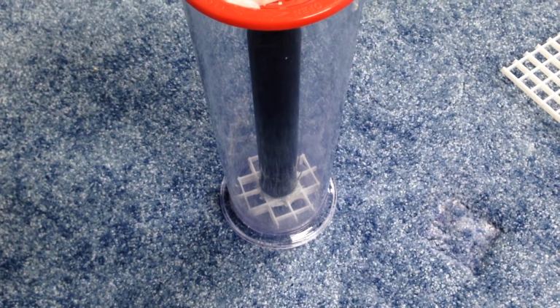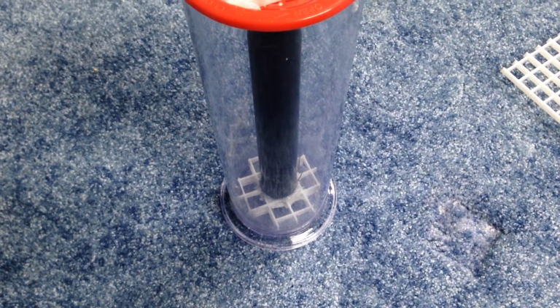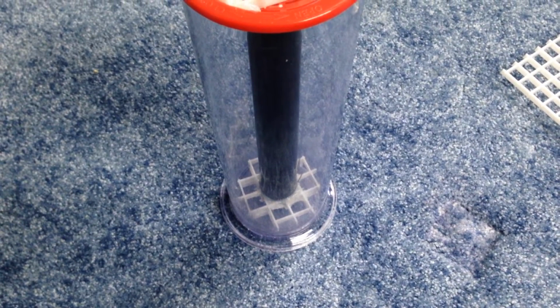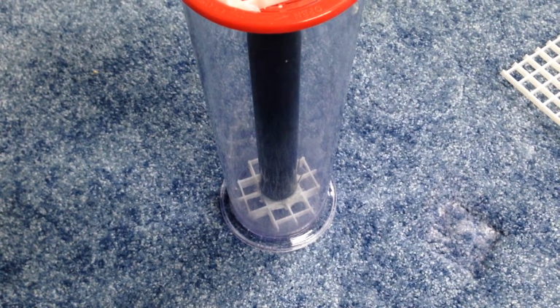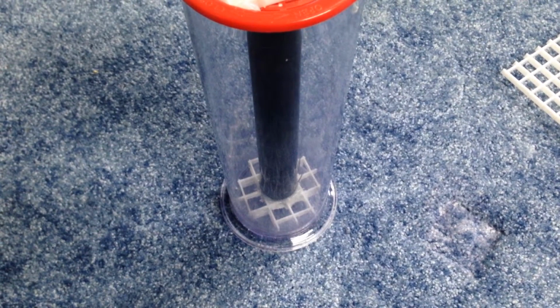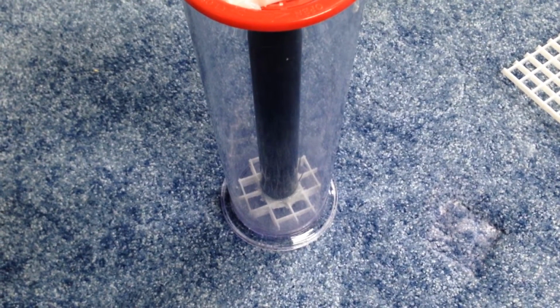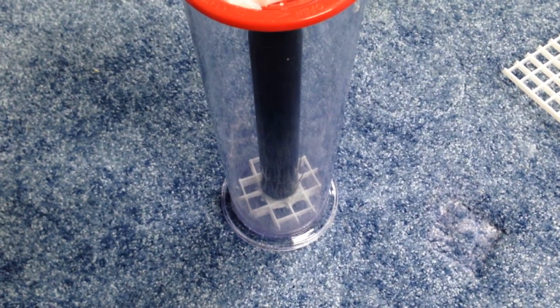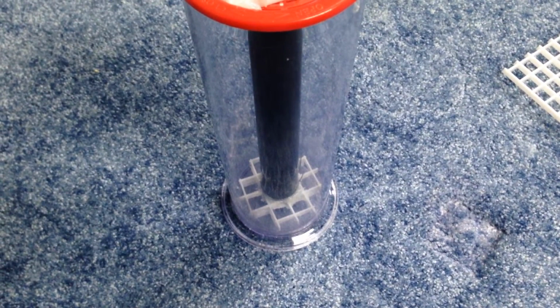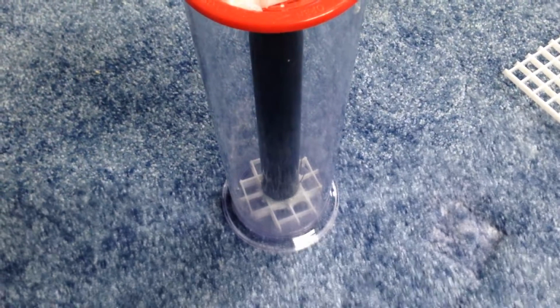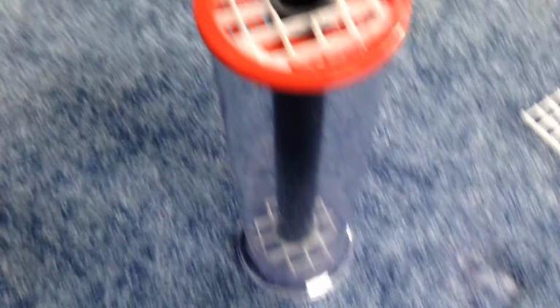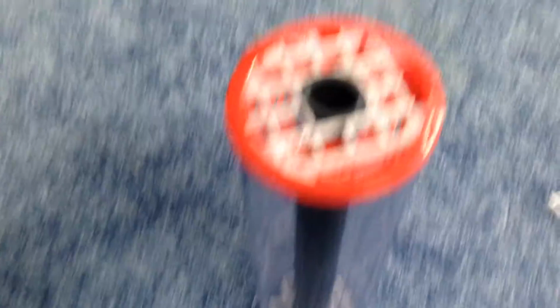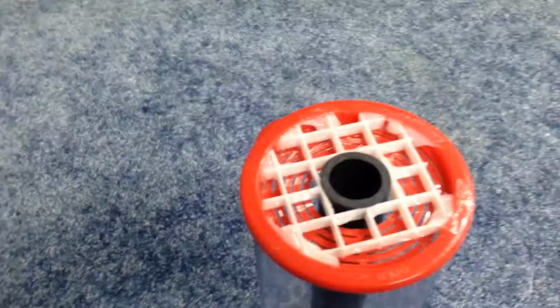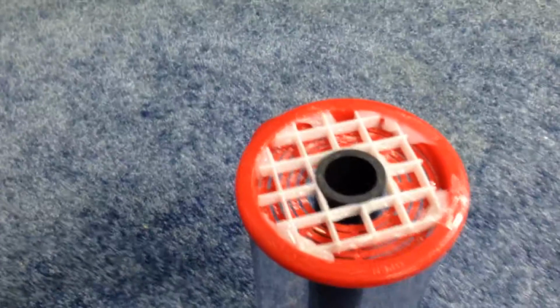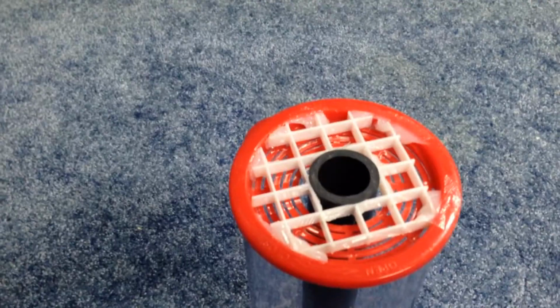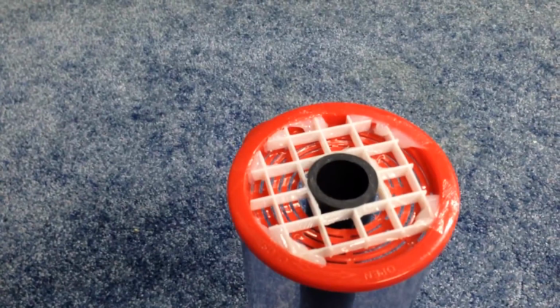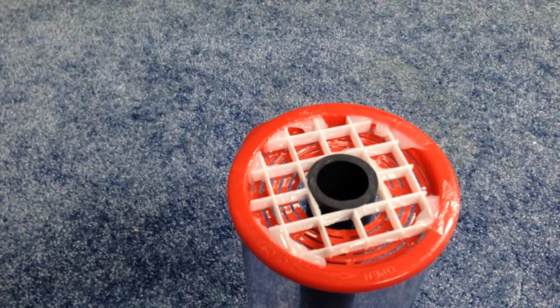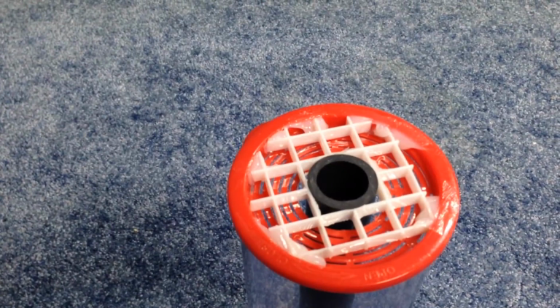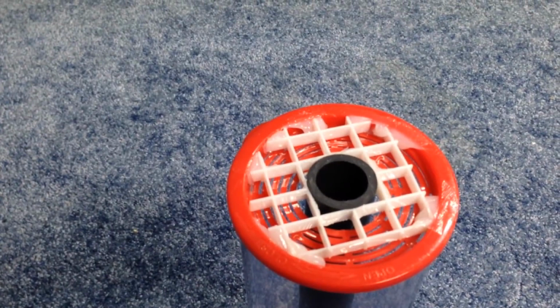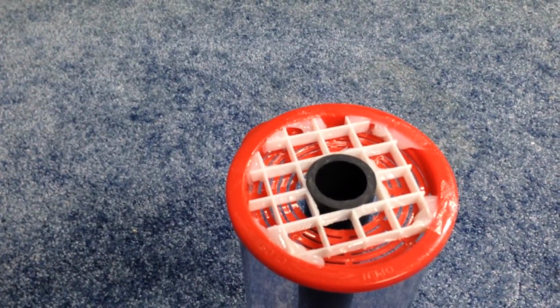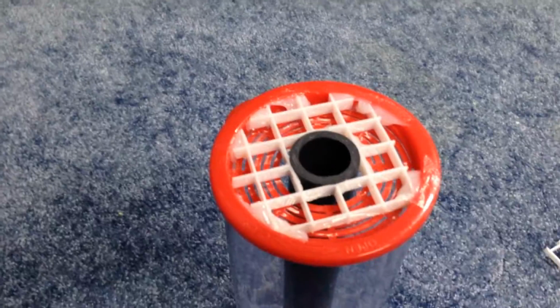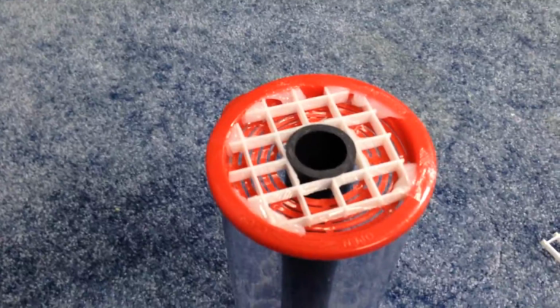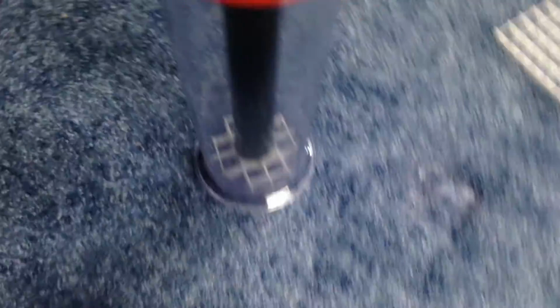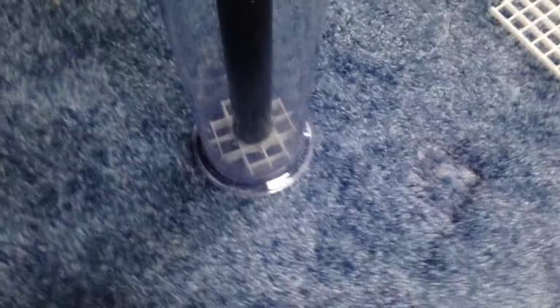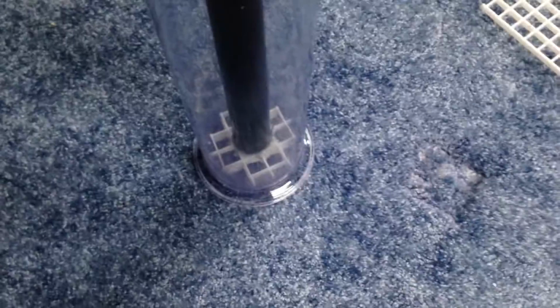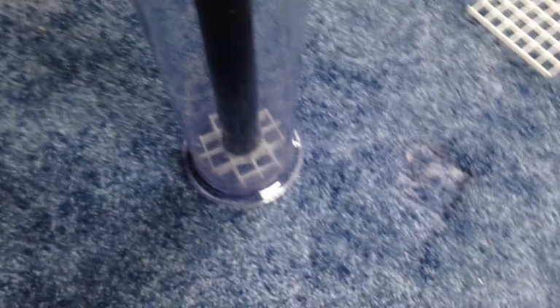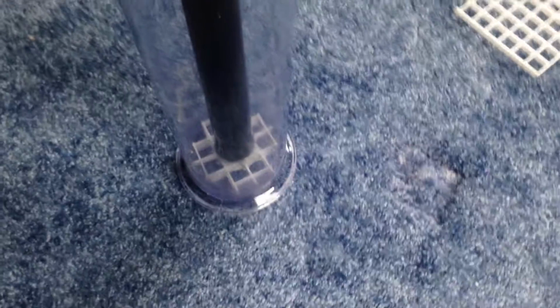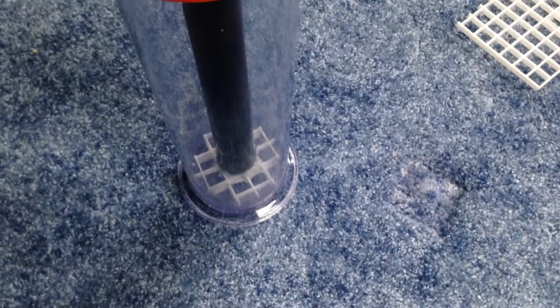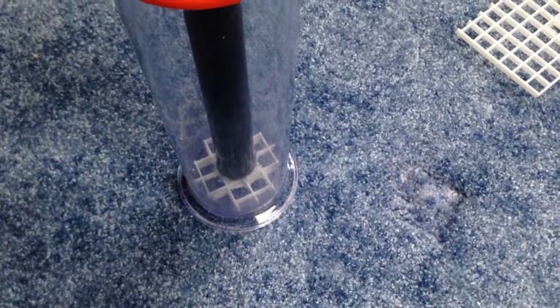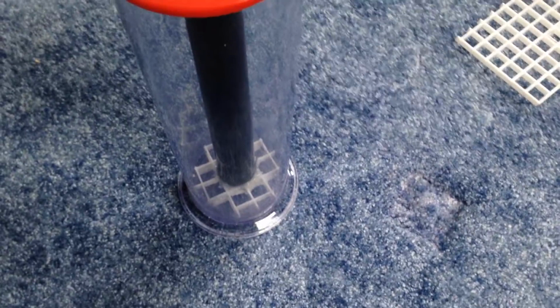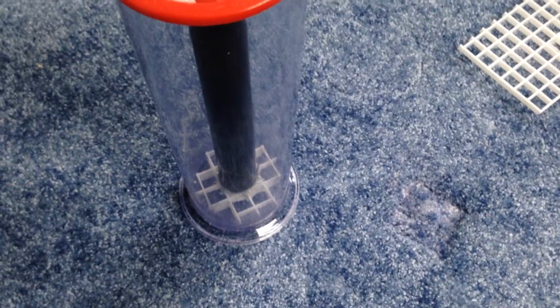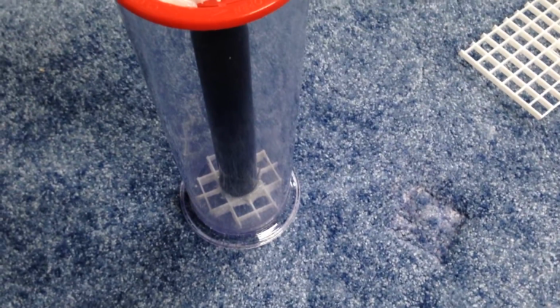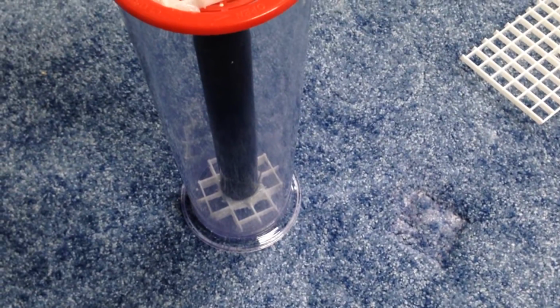So next time we will throw some sand in it, throw a powerhead on it, and give it a whirl.